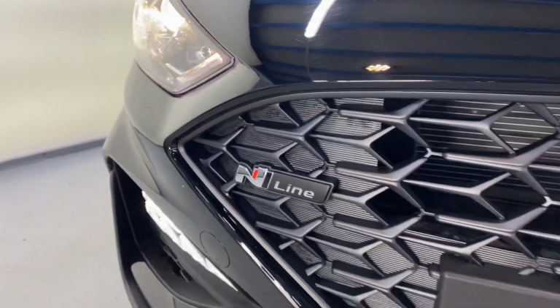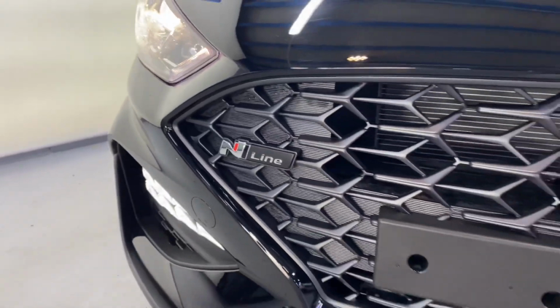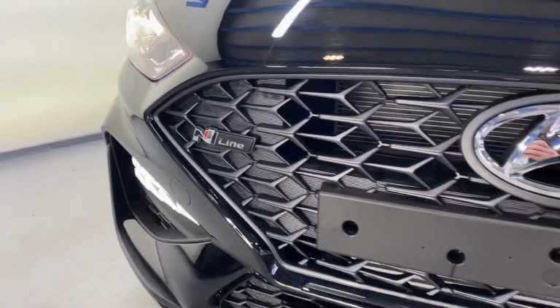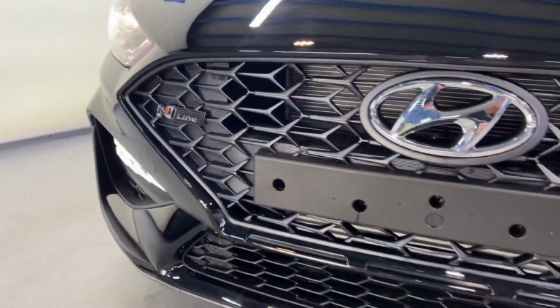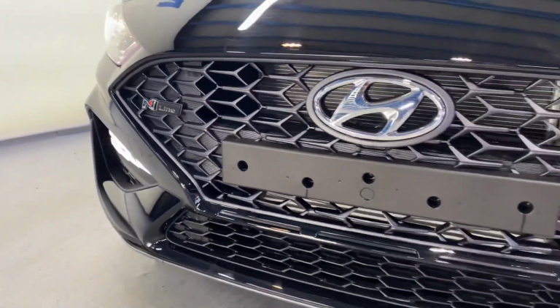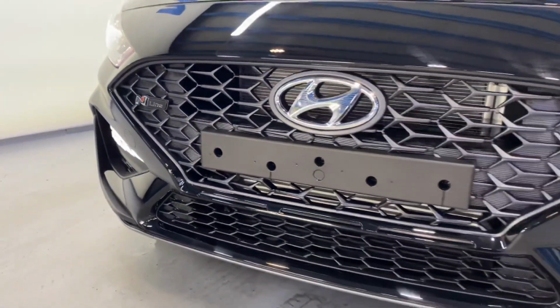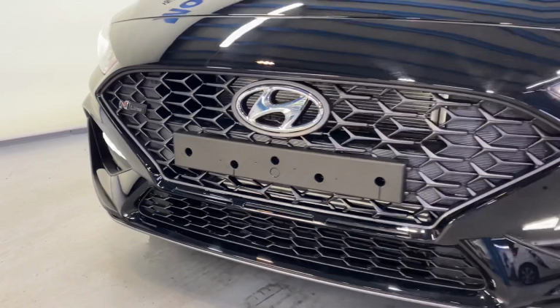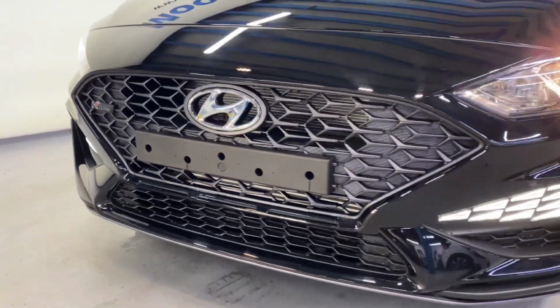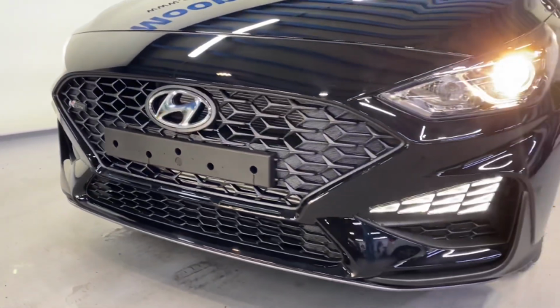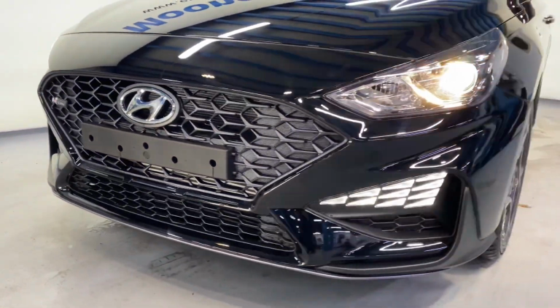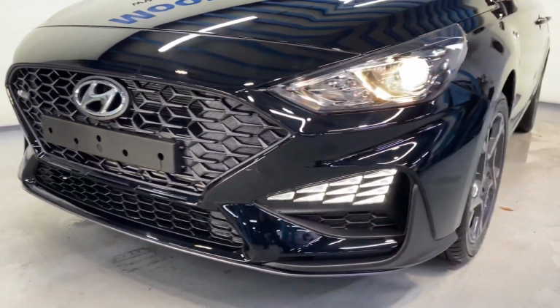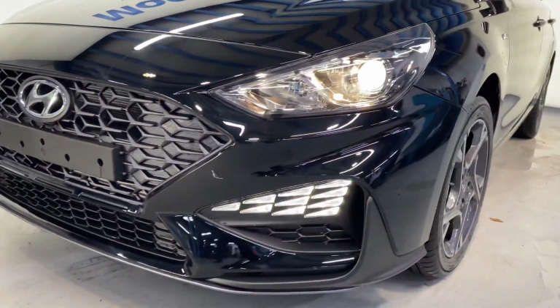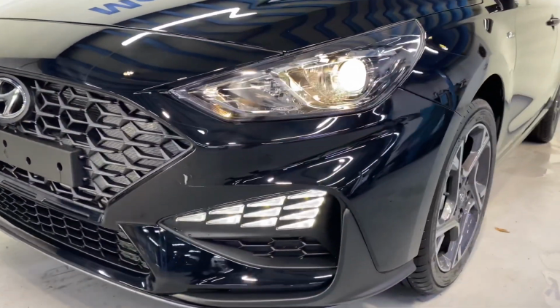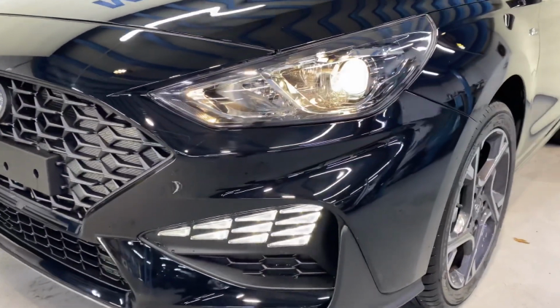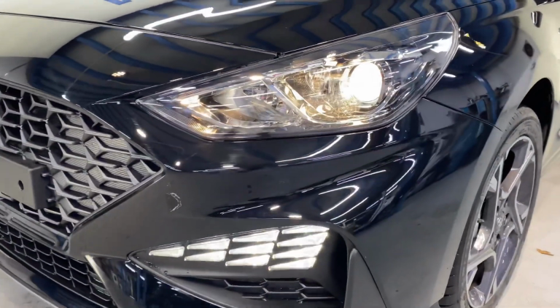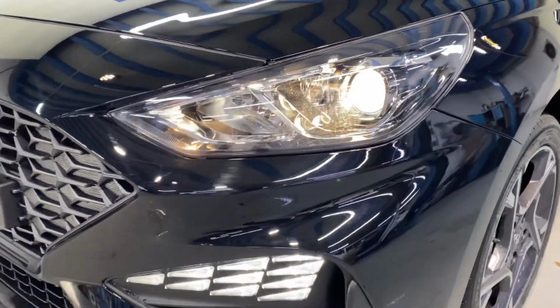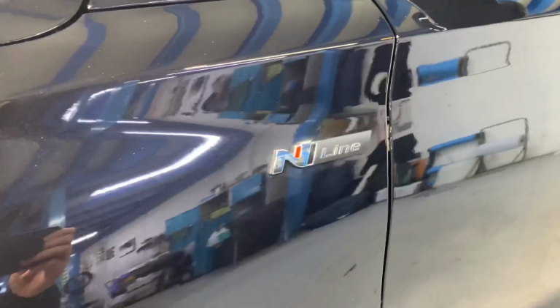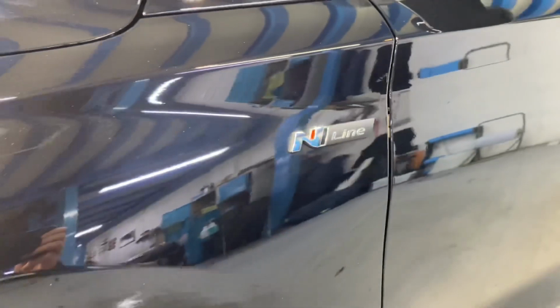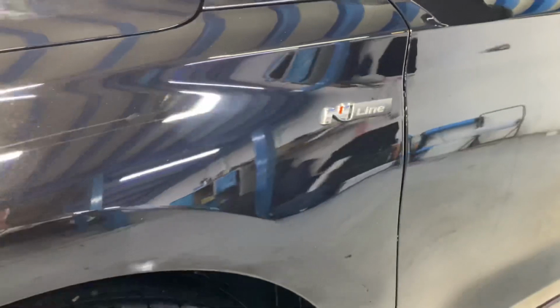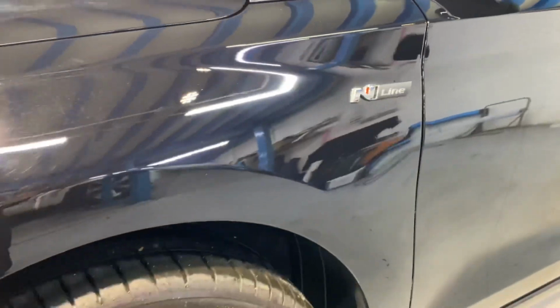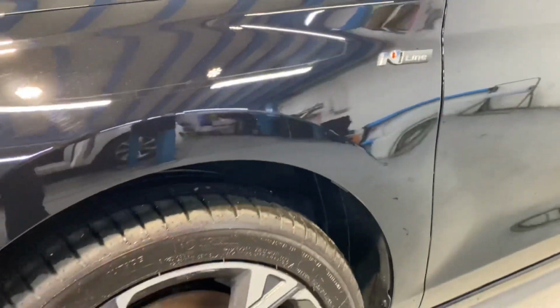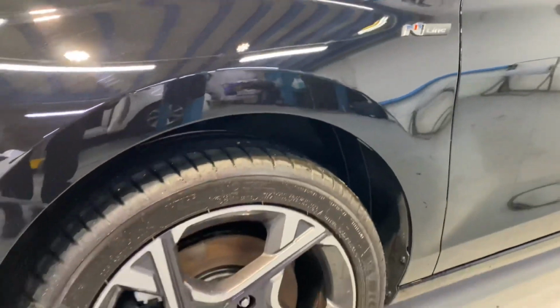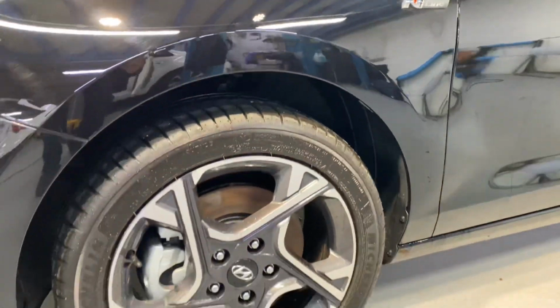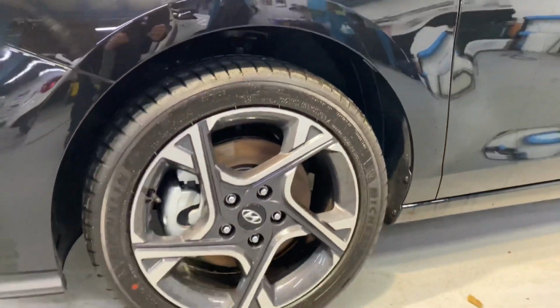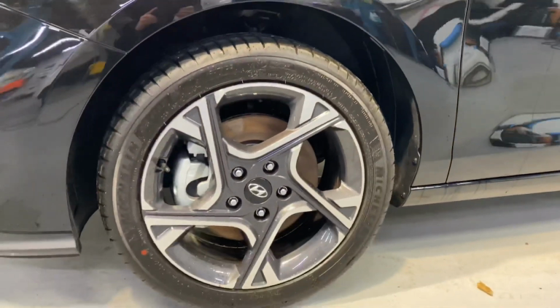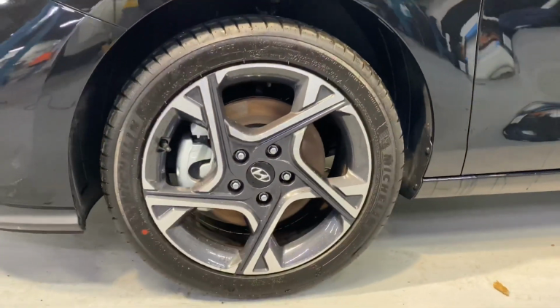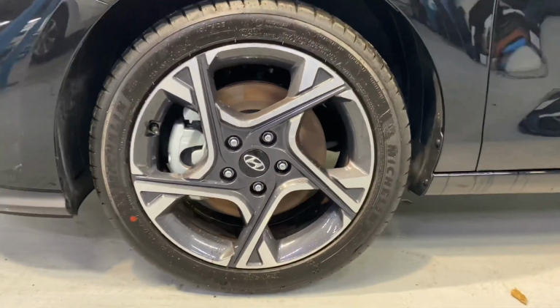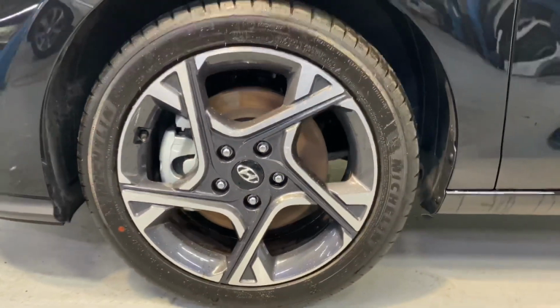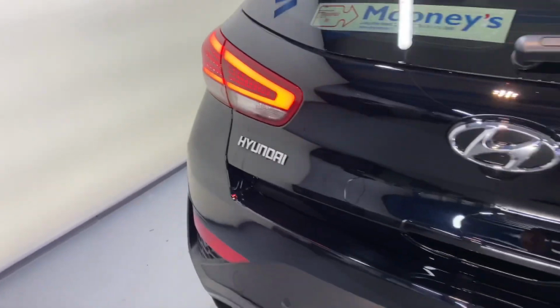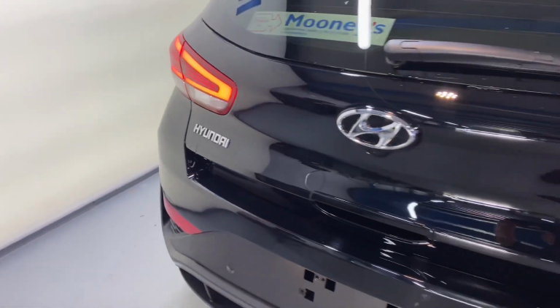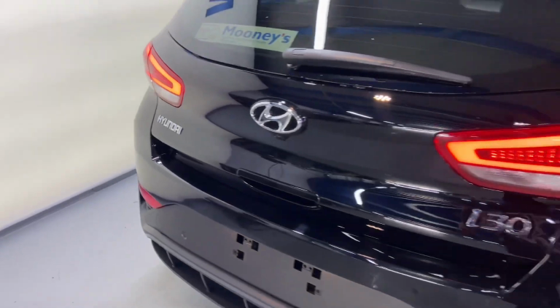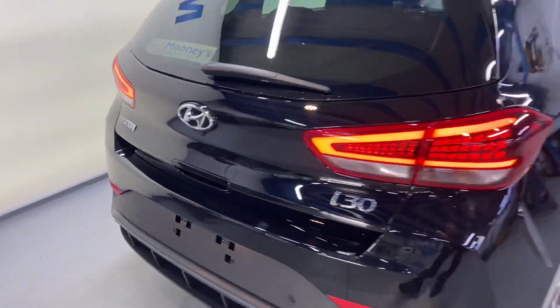This of course gets all its styling from our N-Line race division. You have that brand new bumper along with those daytime LED running lights integrated there. It has the new design 17 inch diamond cut alloy wheel, and the same goes for the back of the car.